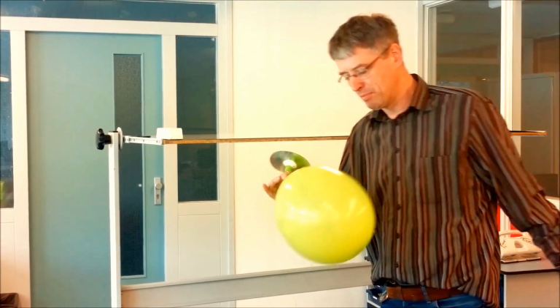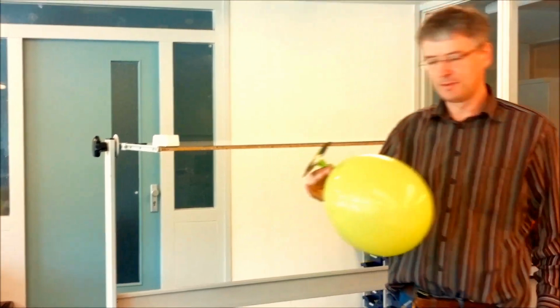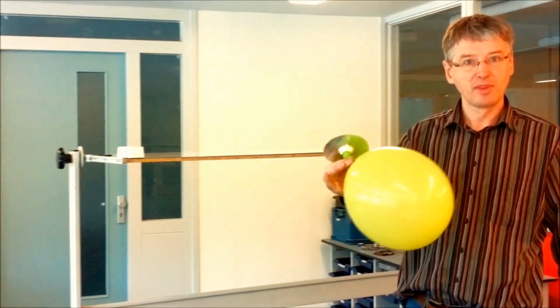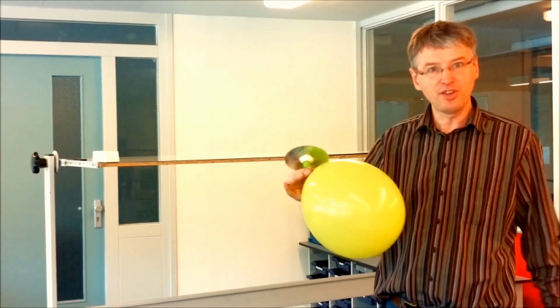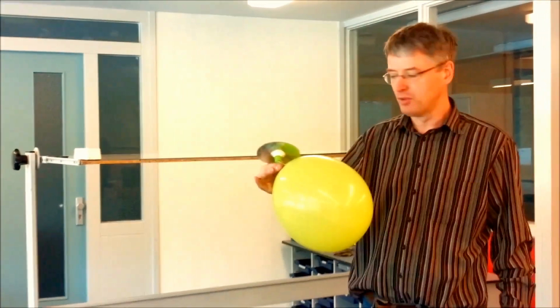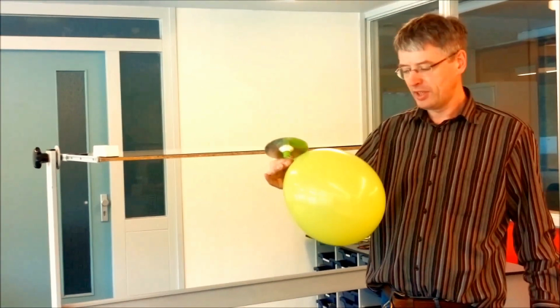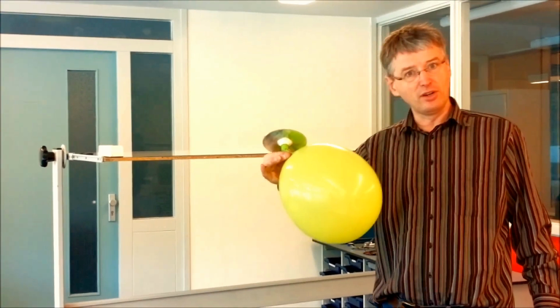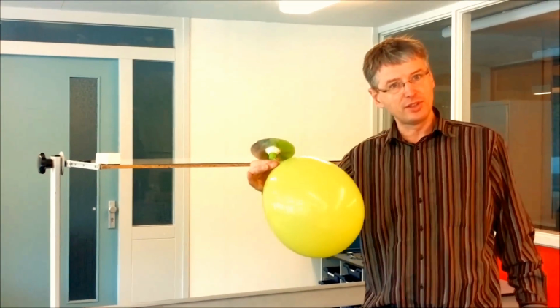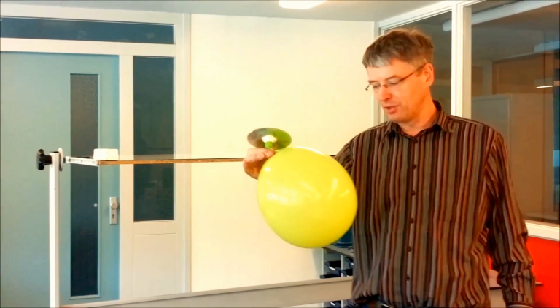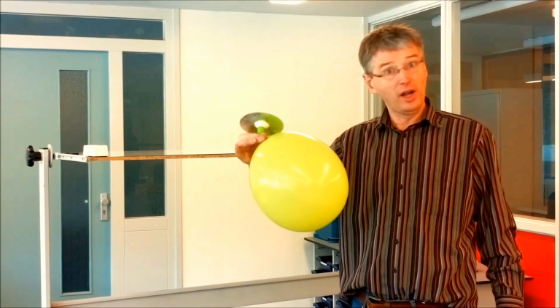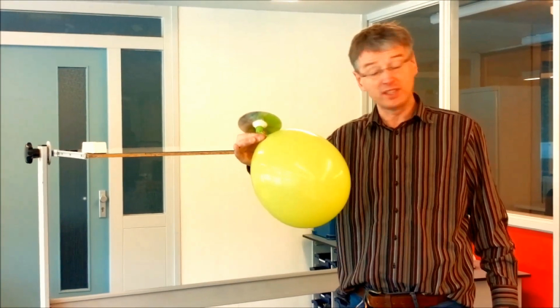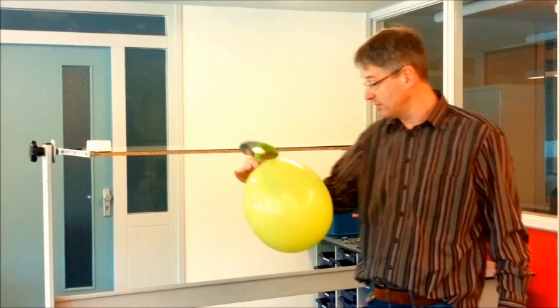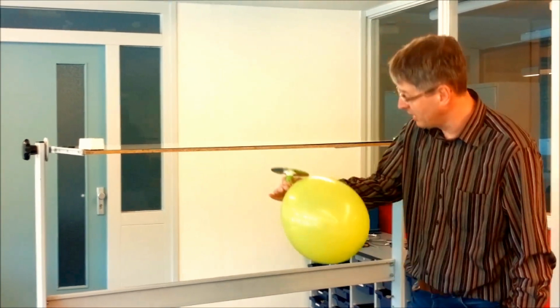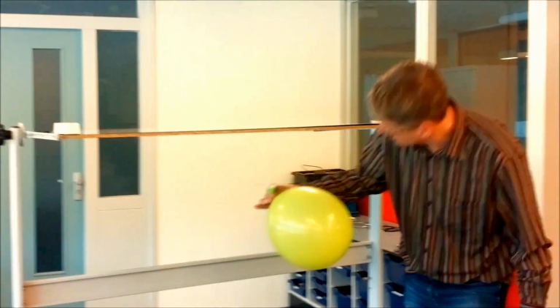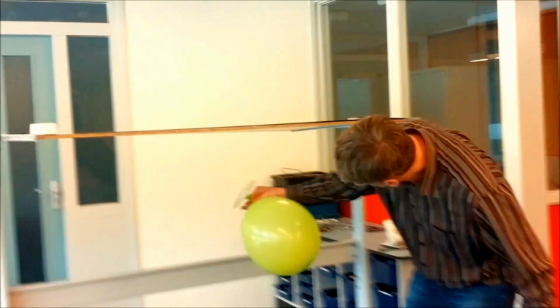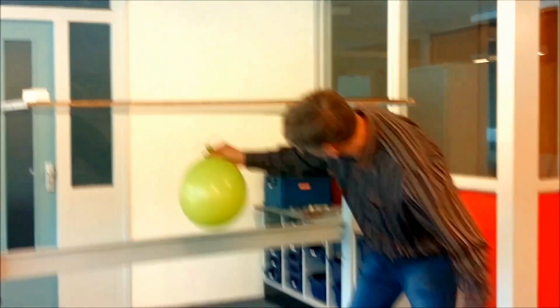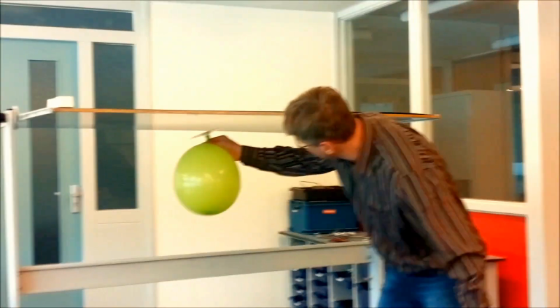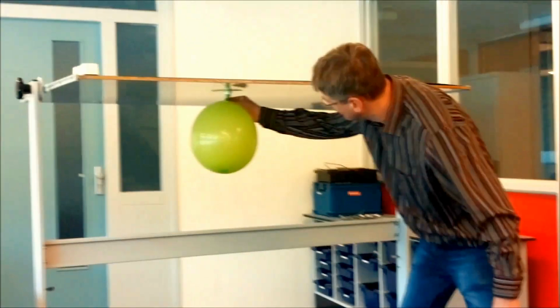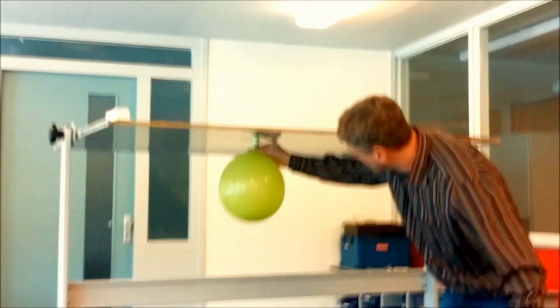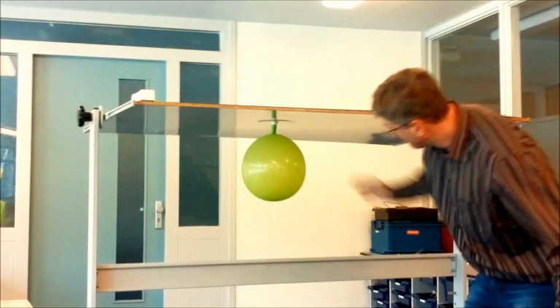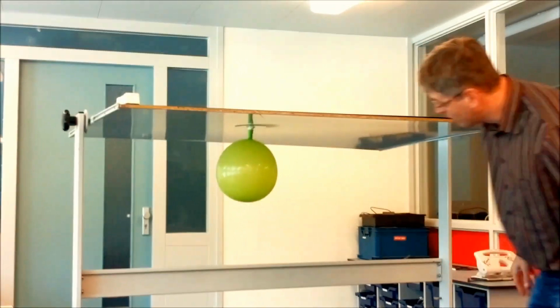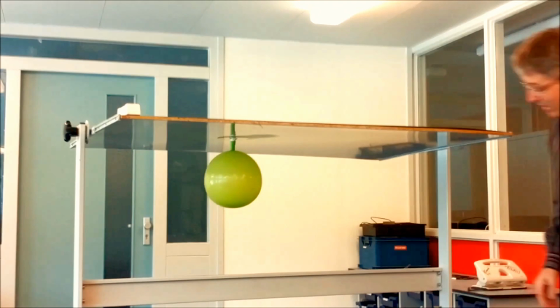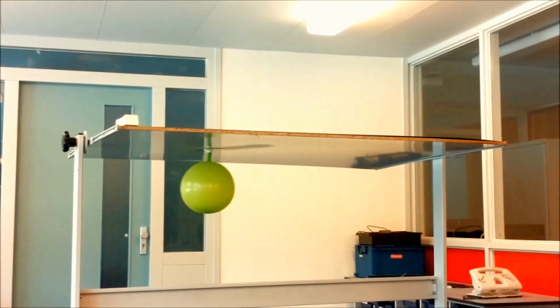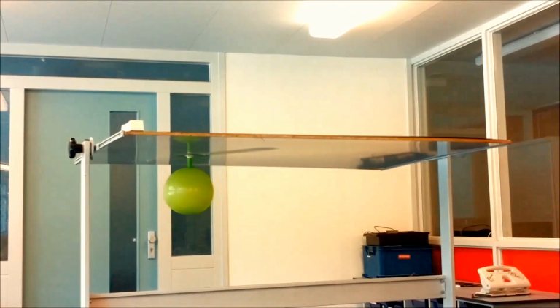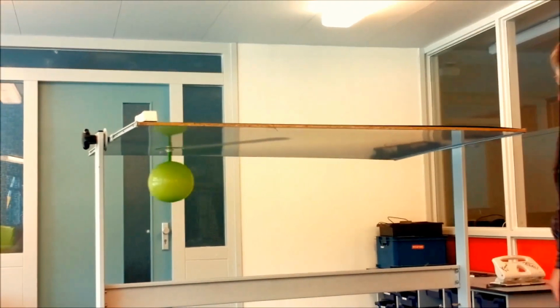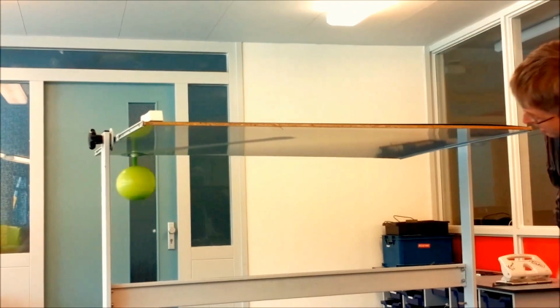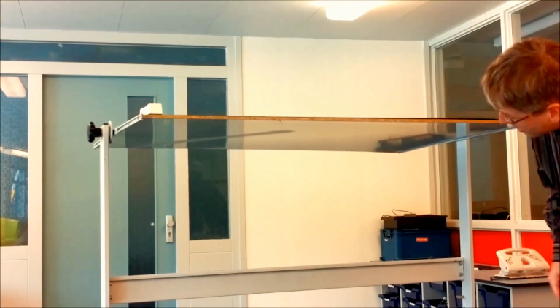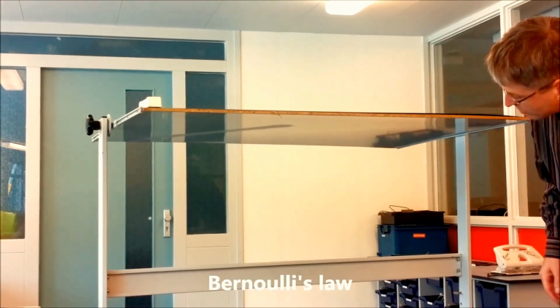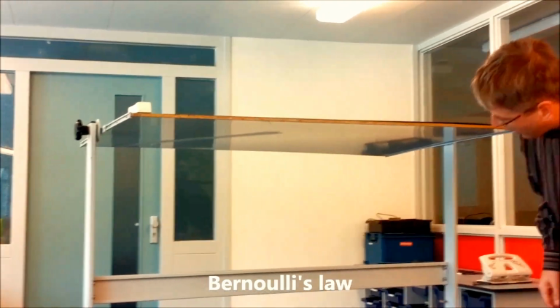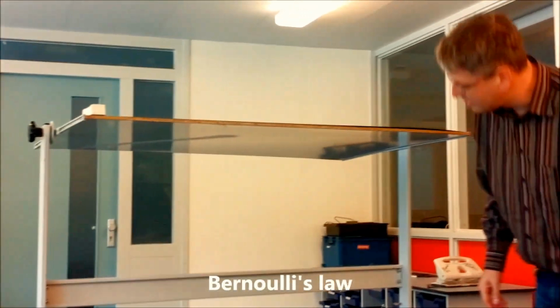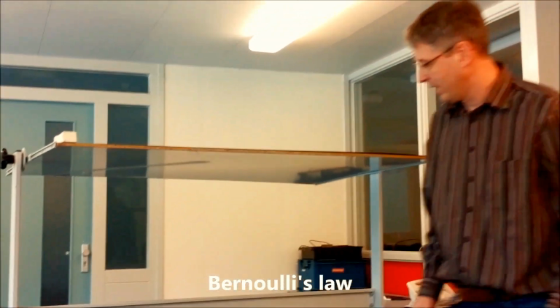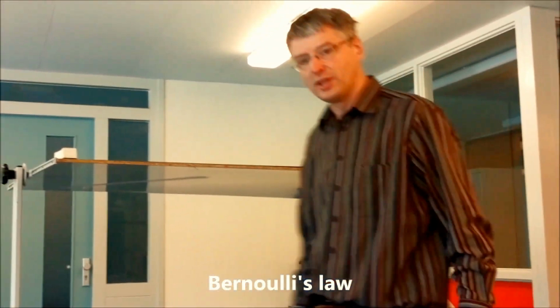But did you know that you can also let it hover upside down on the ceiling? I can show you here. Look how it's hanging until the air is gone.